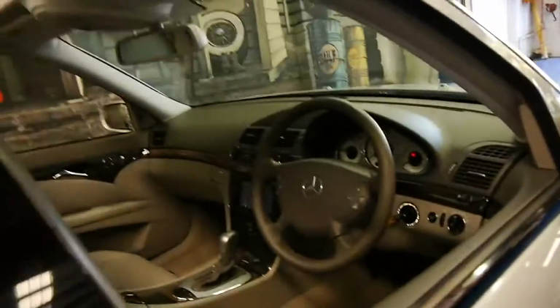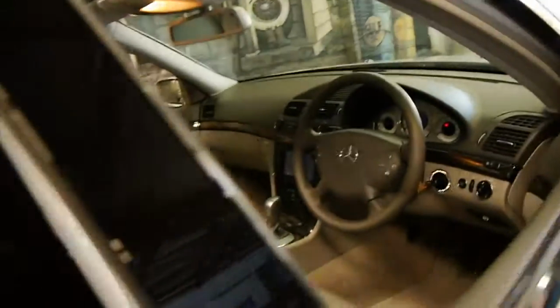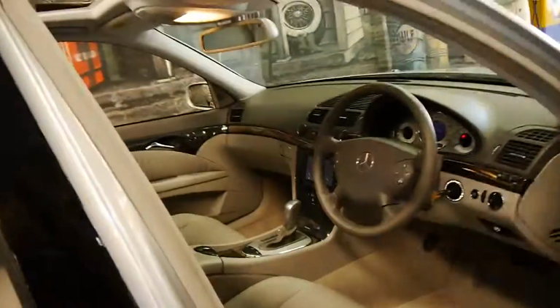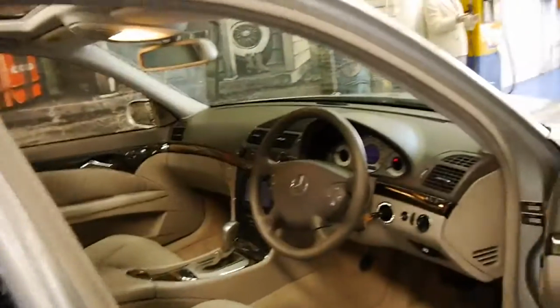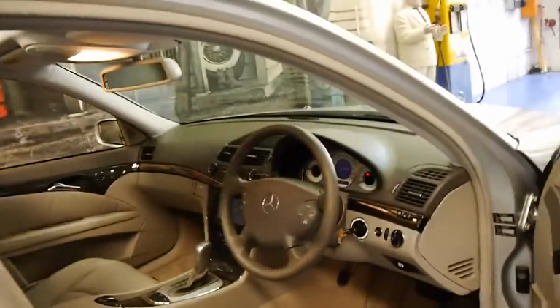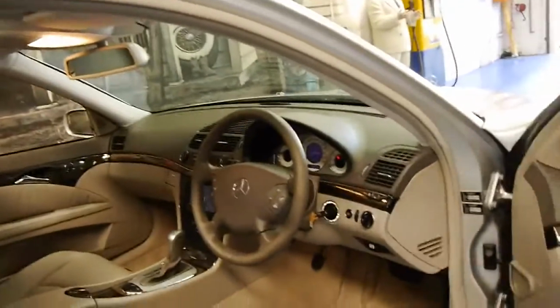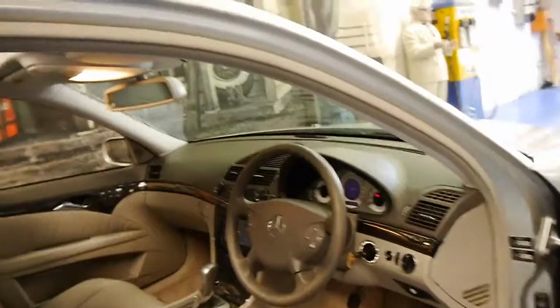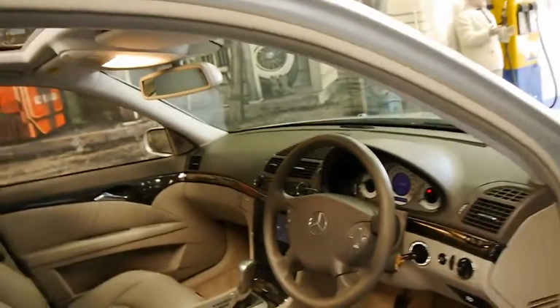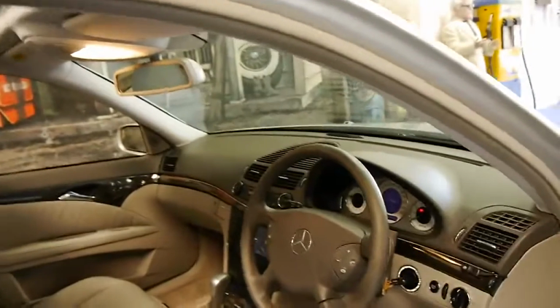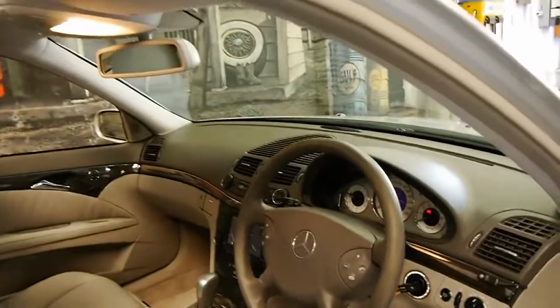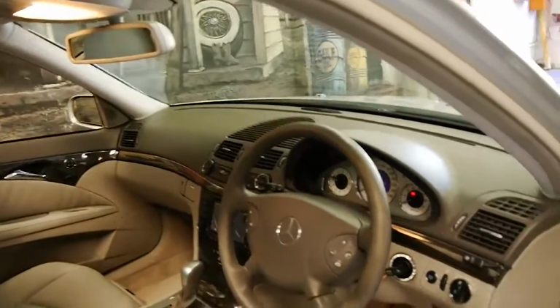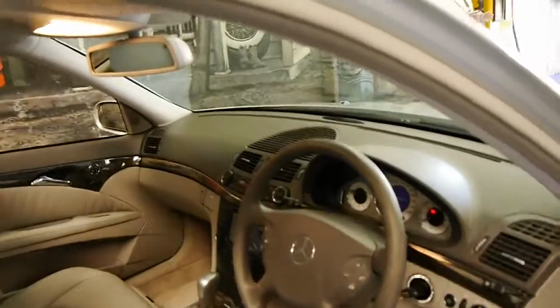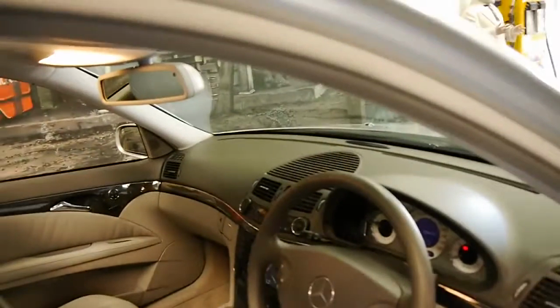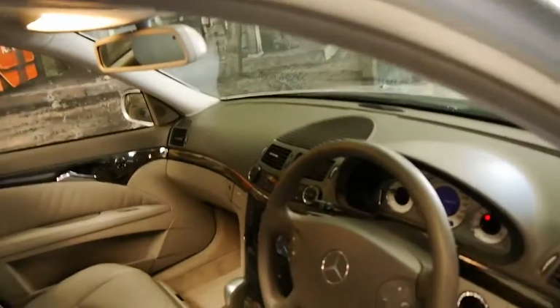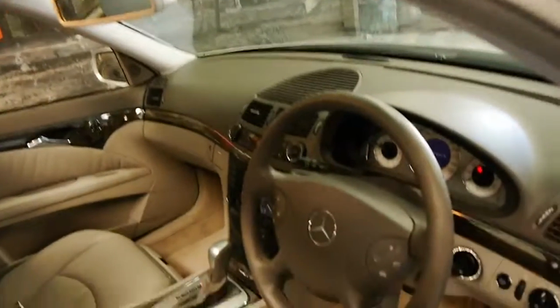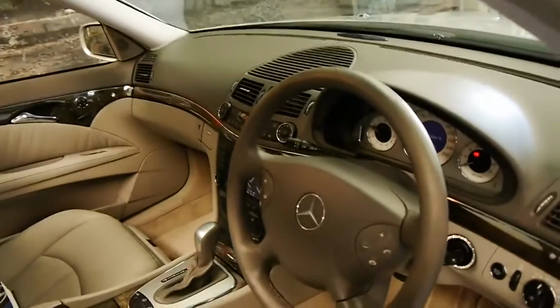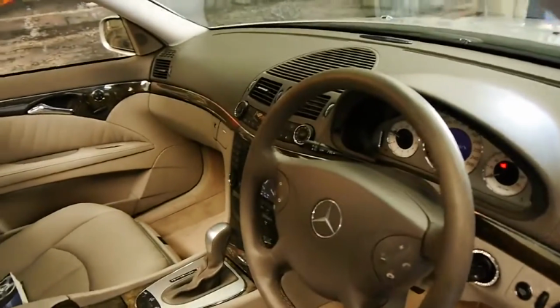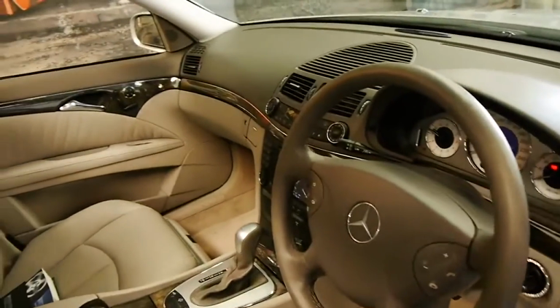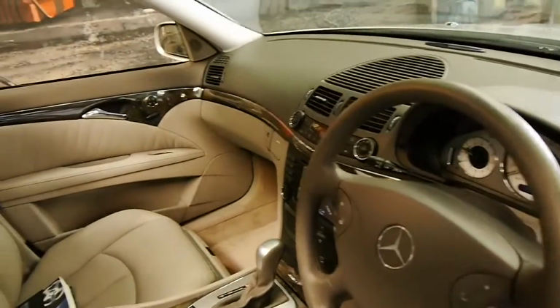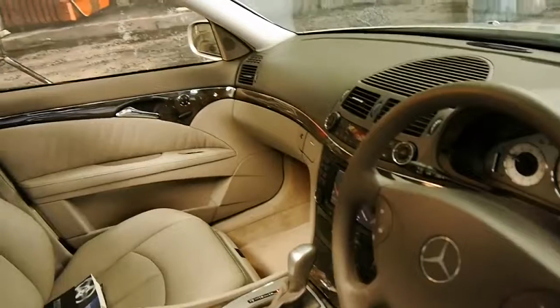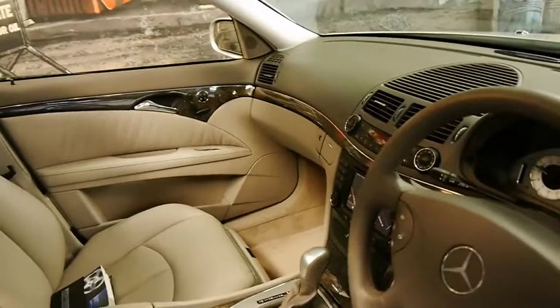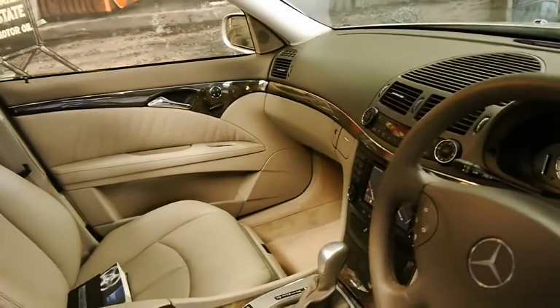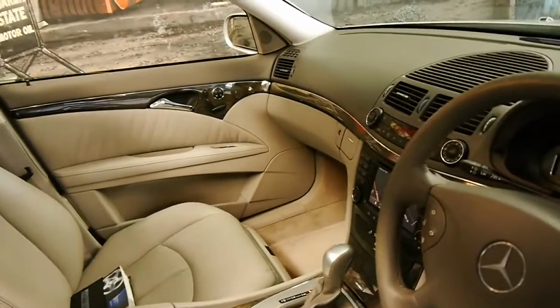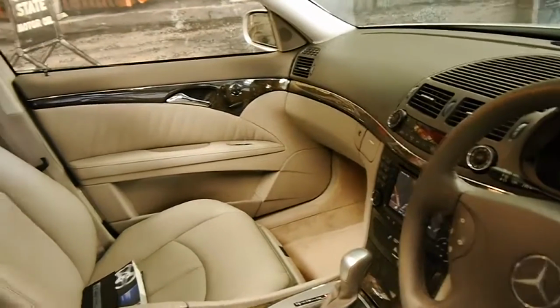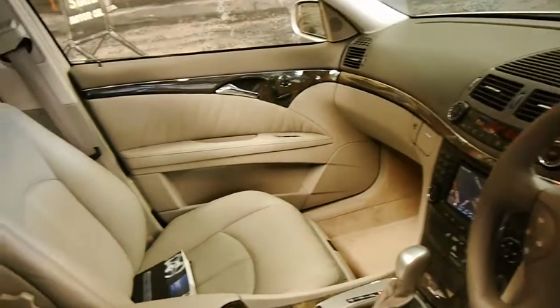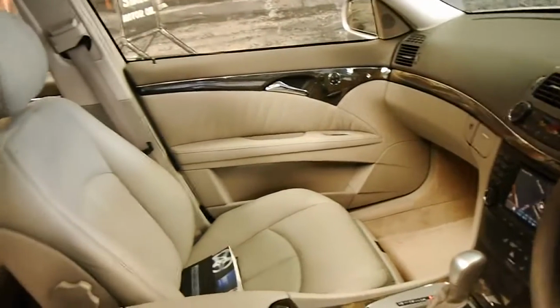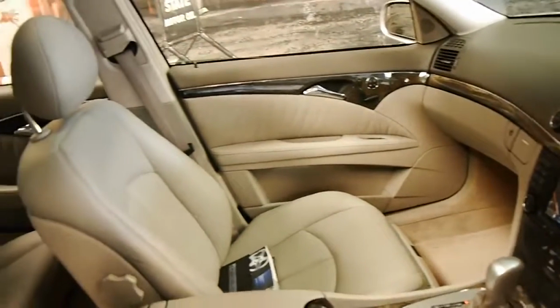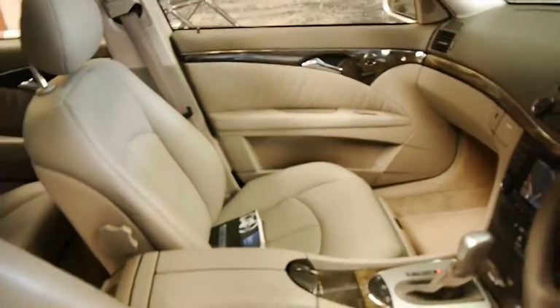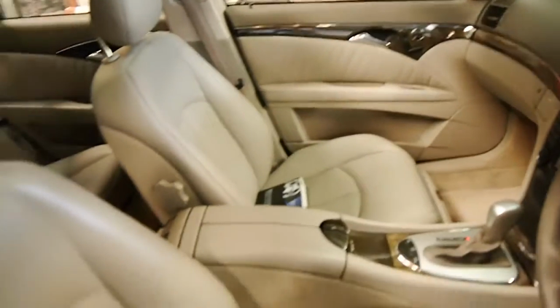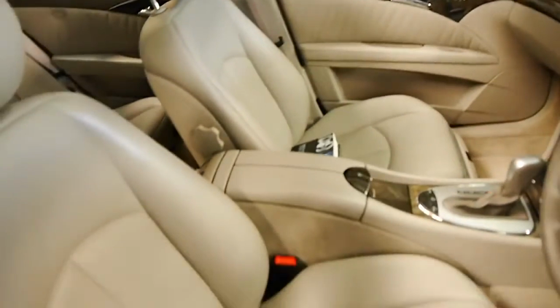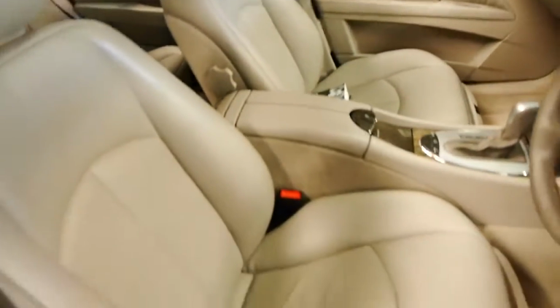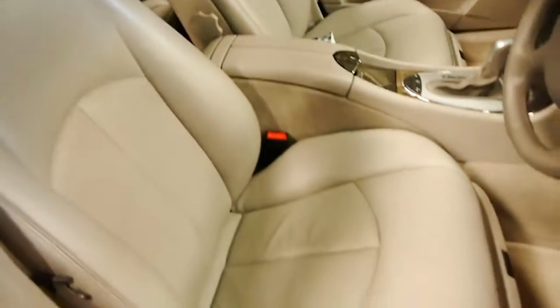This car has done just 96,000 kilometres from new and it's in particularly good condition. In fact, it's easily one of the best E500s we've had, right down to the leather seats.